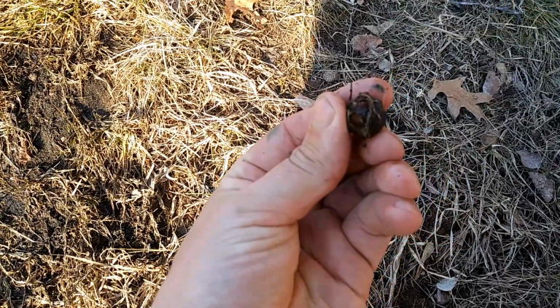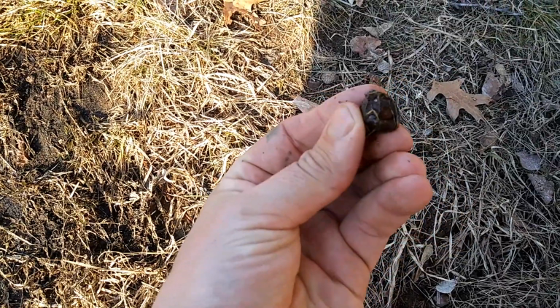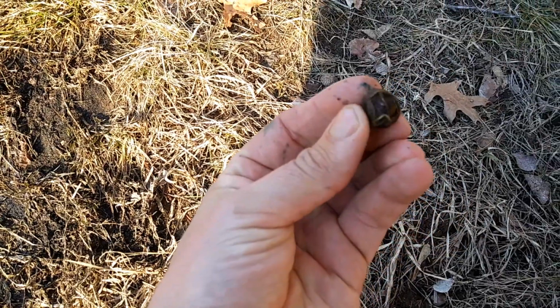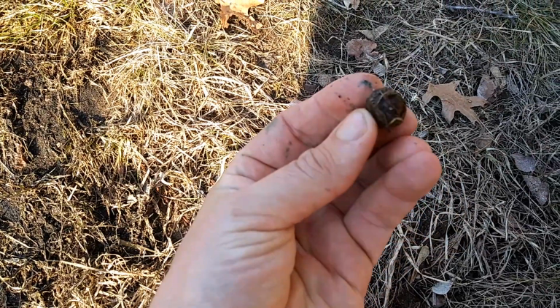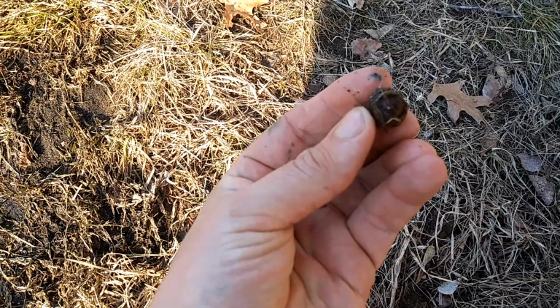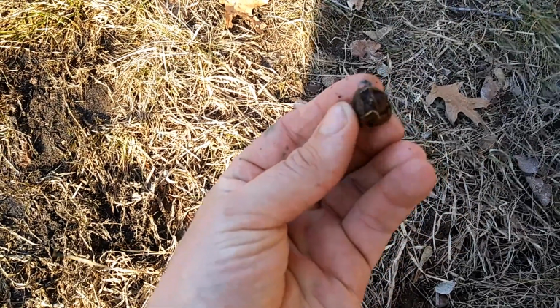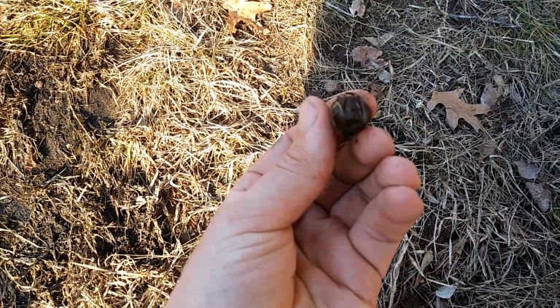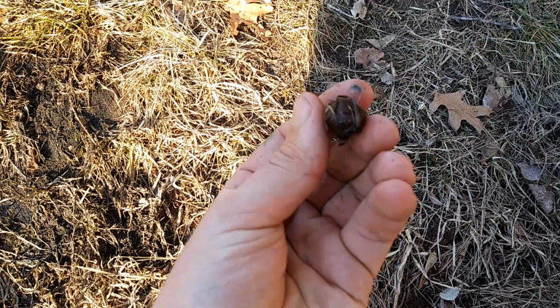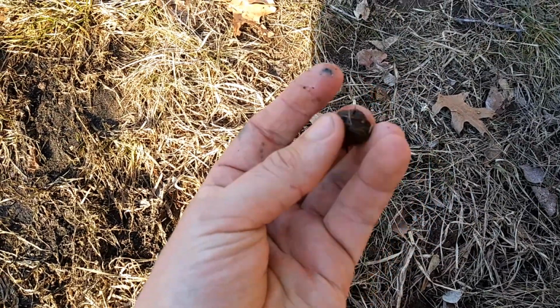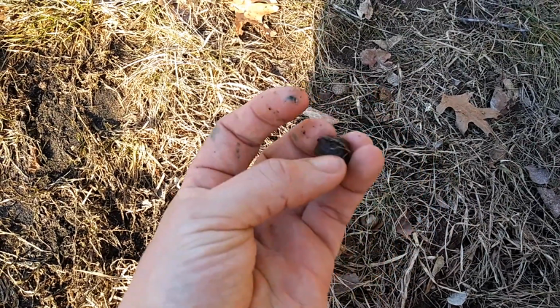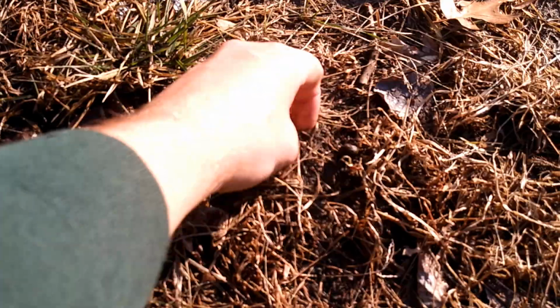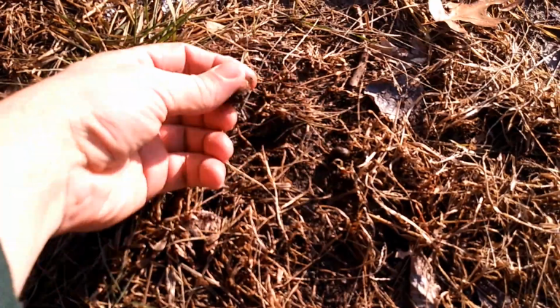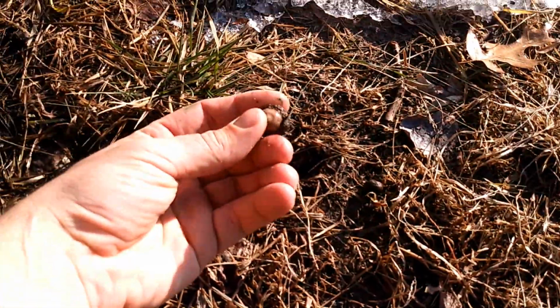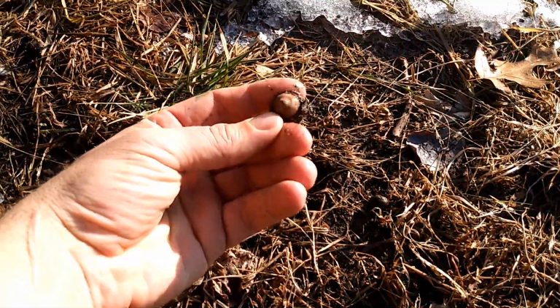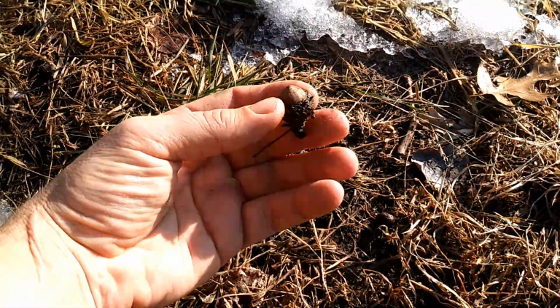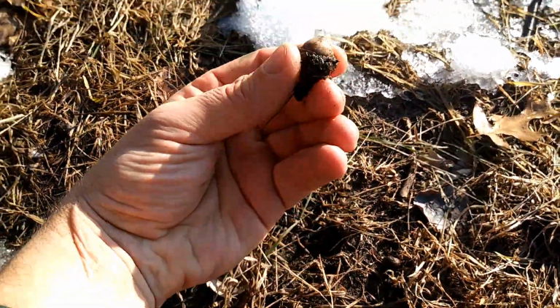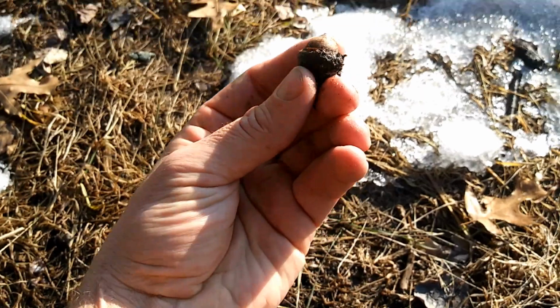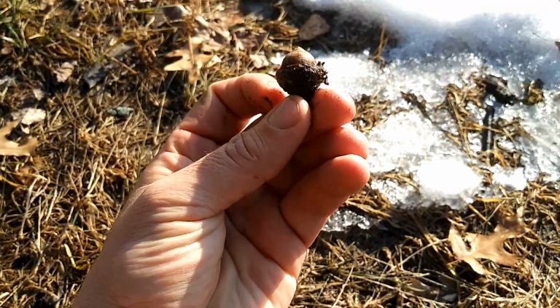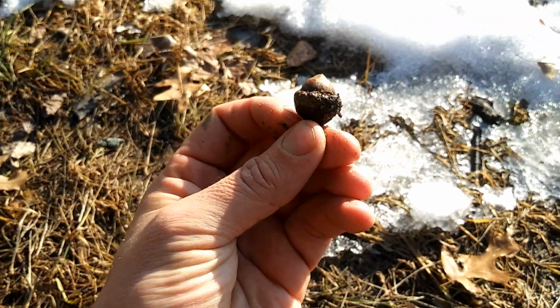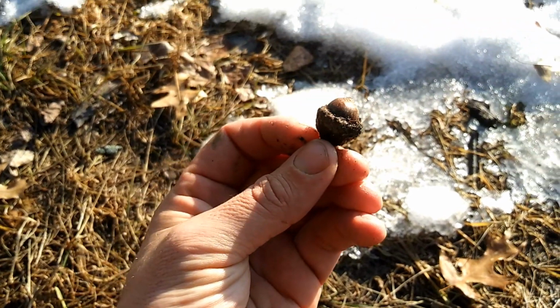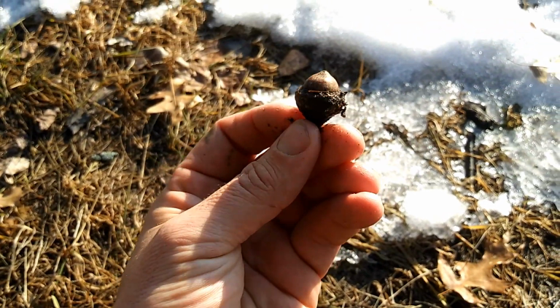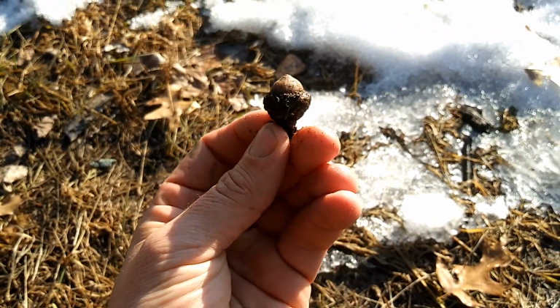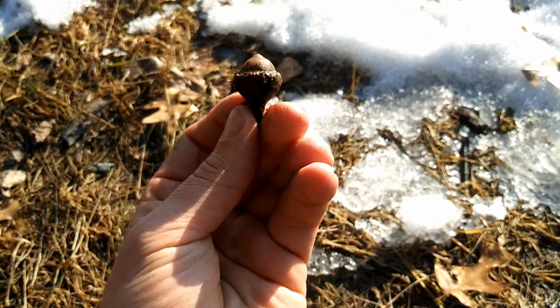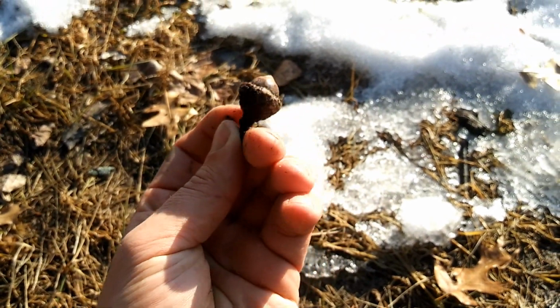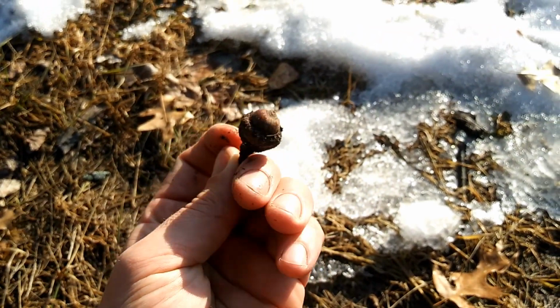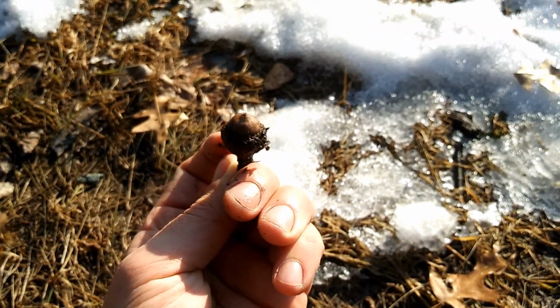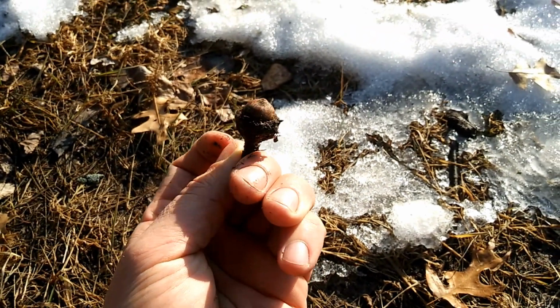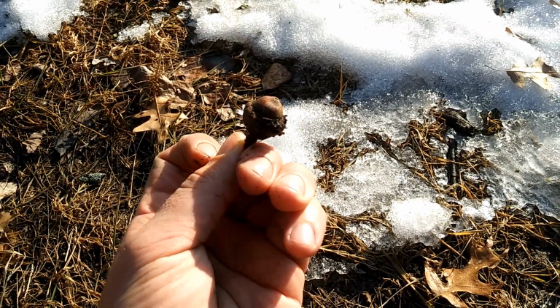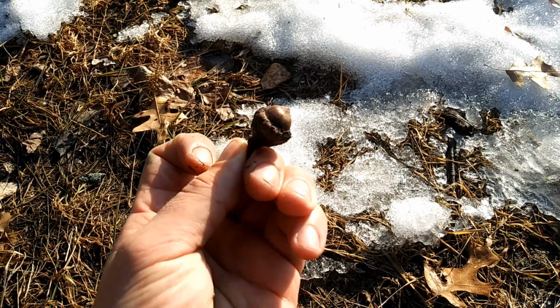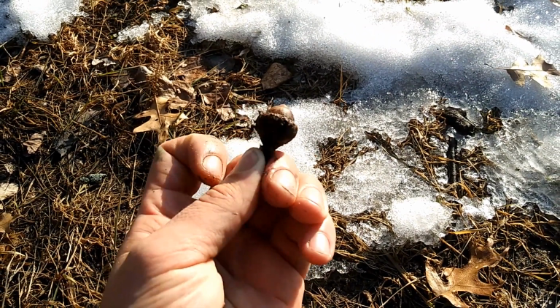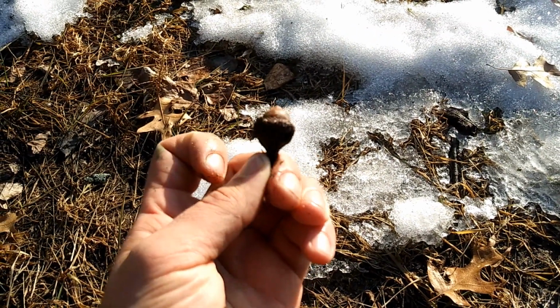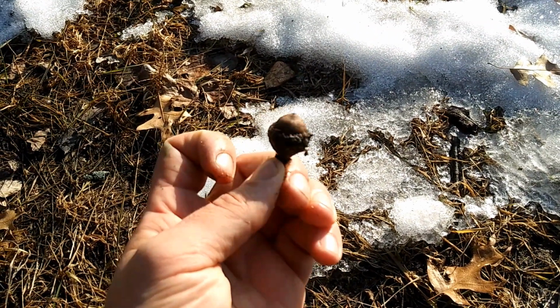So what we're going to do with them is plant them. Here I am picking one off the ground. You examine it, make sure it's good, and plant it.